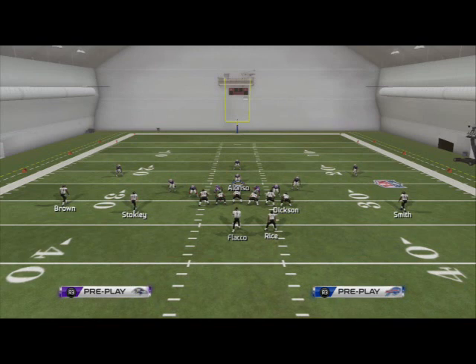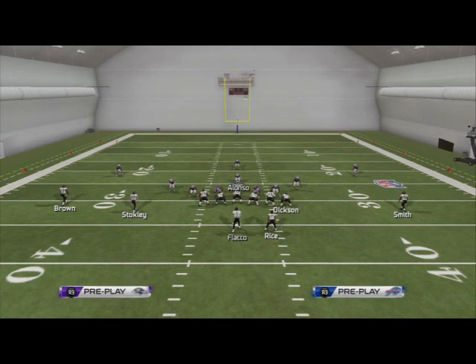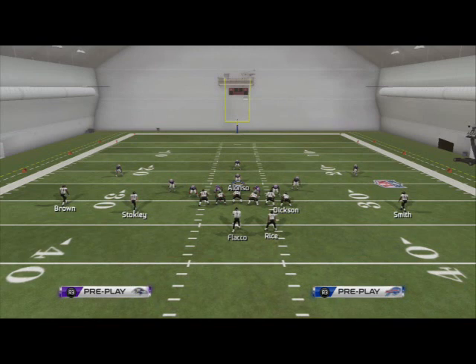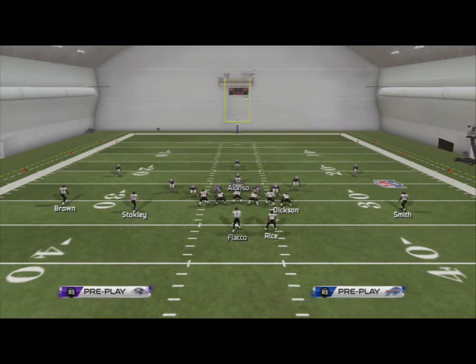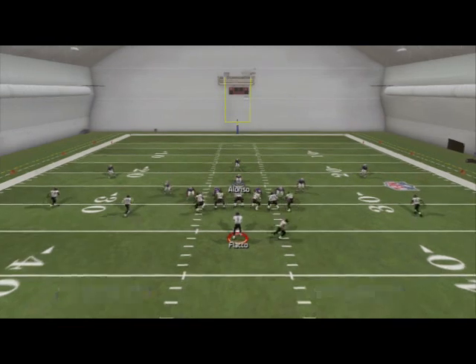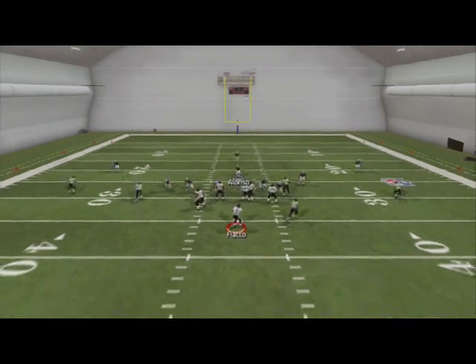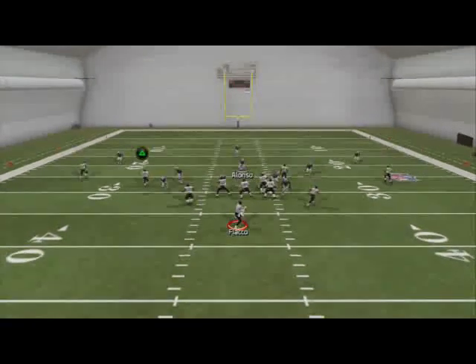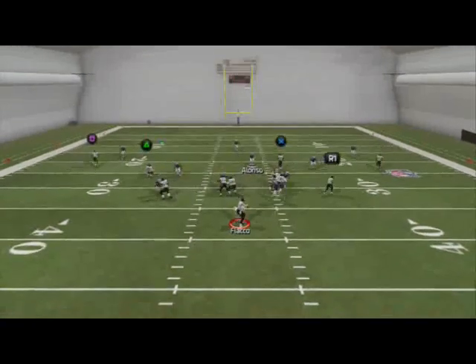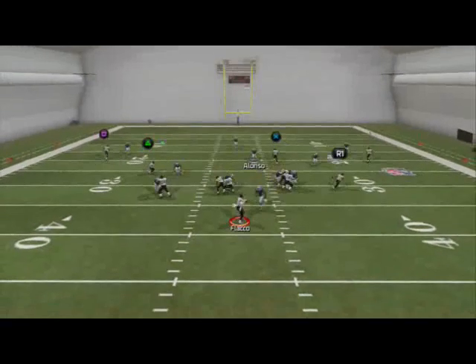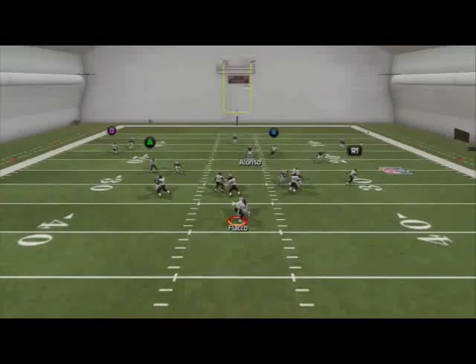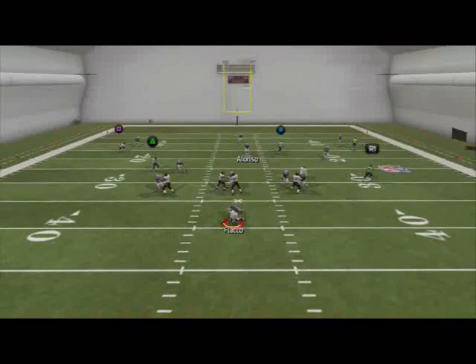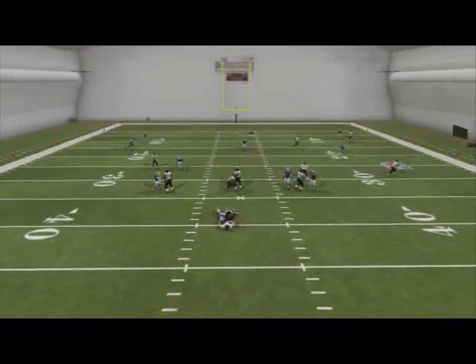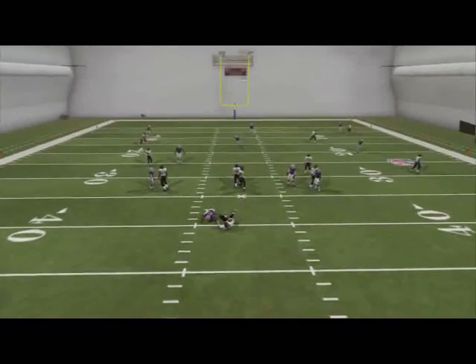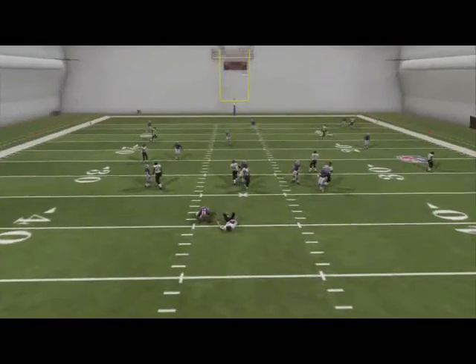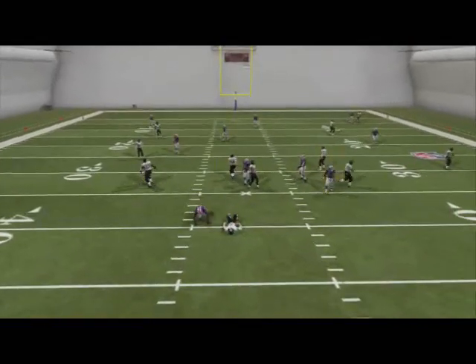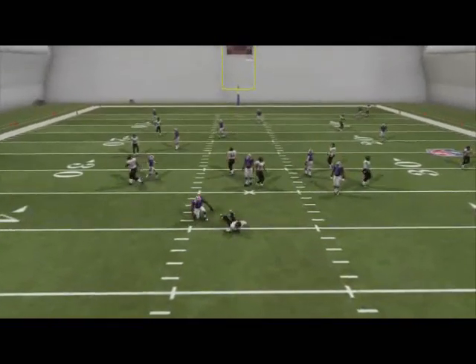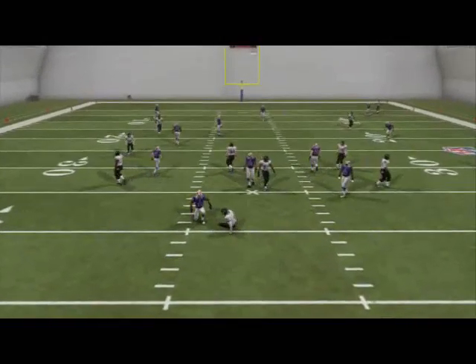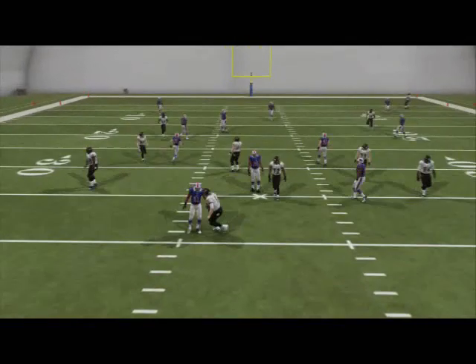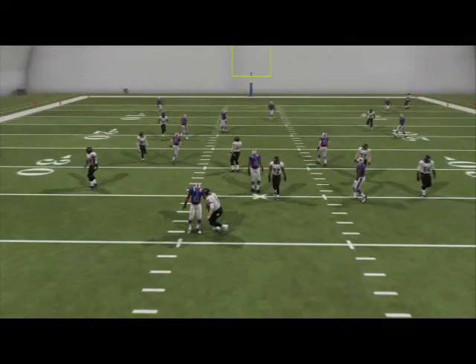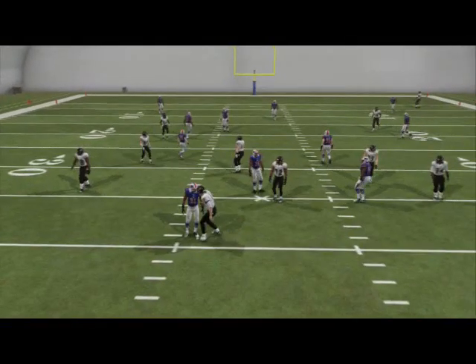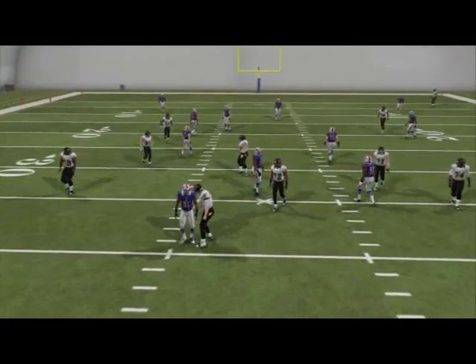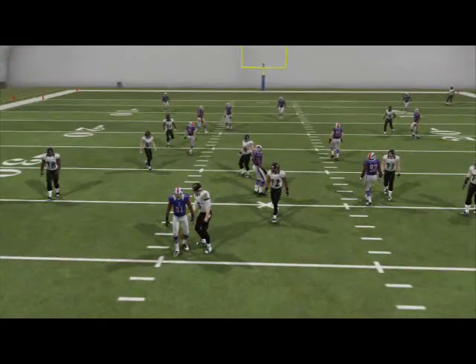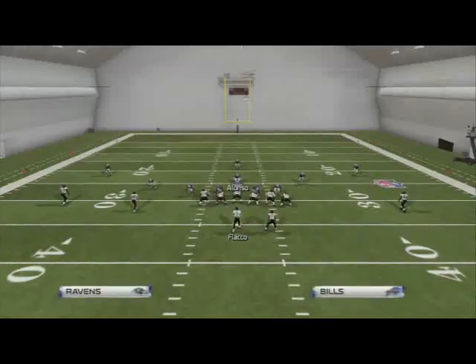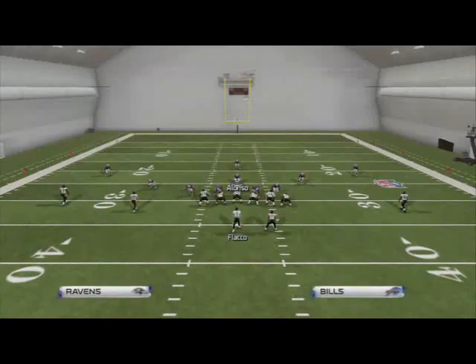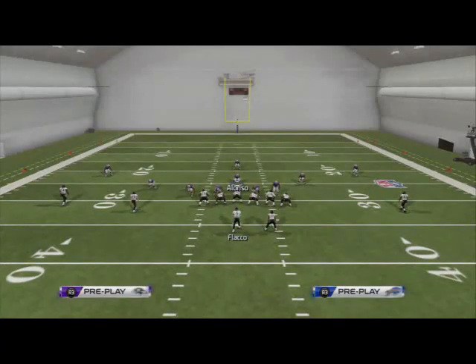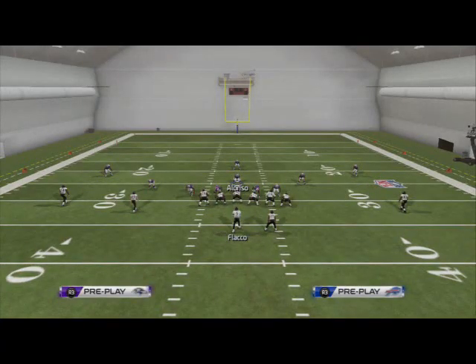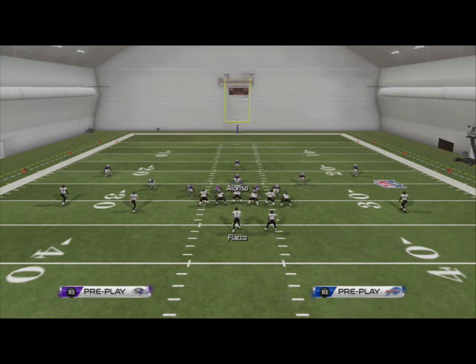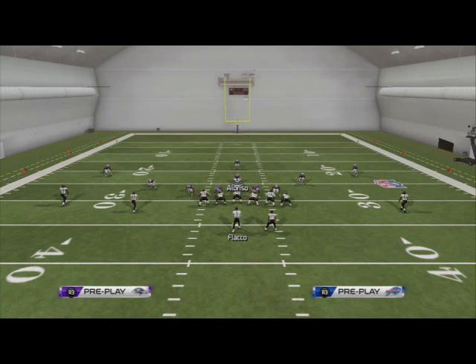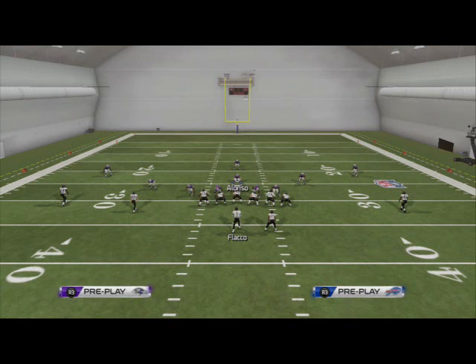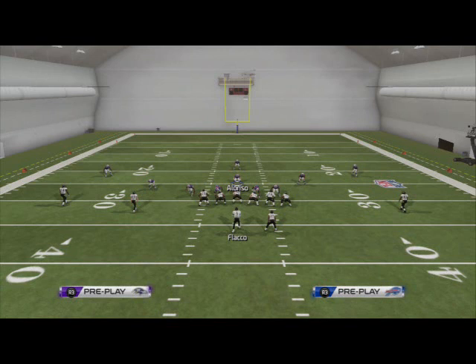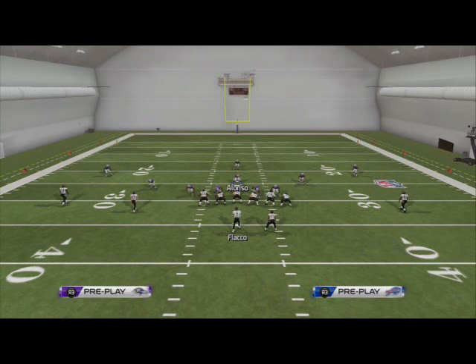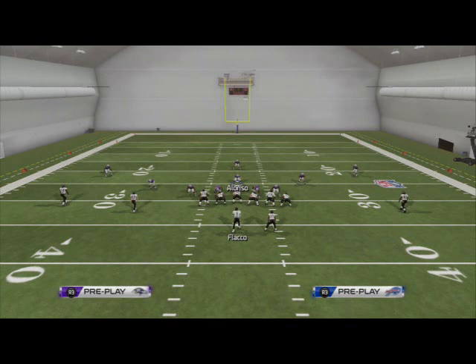5 players blocking. But now you're going to see pressure off of the right edge, and it's actually pretty quick pressure. It comes in in about a second and a half, which is really good for edge pressure this year.